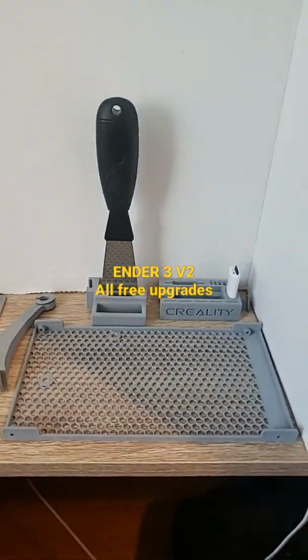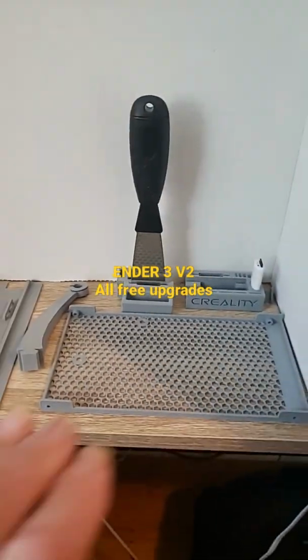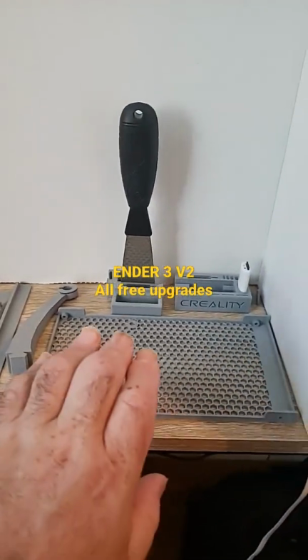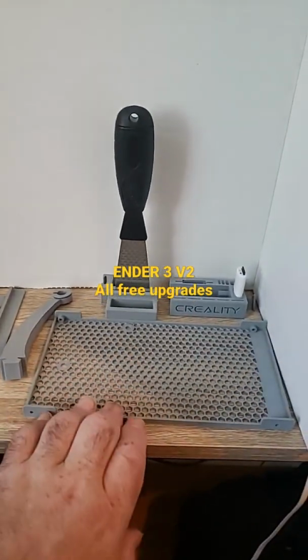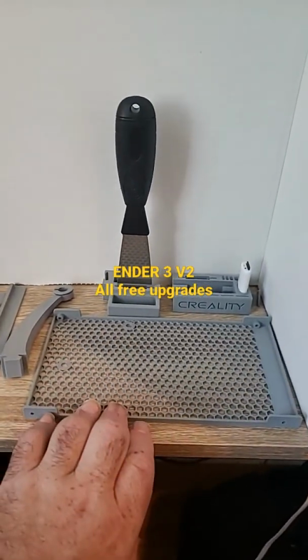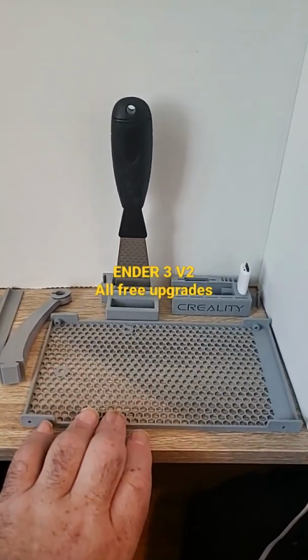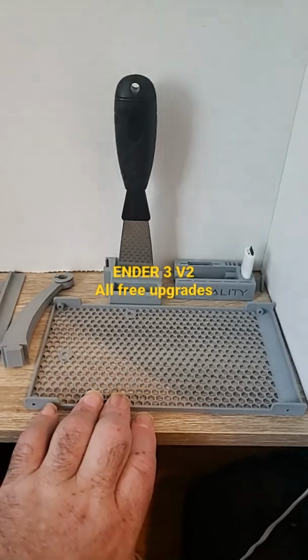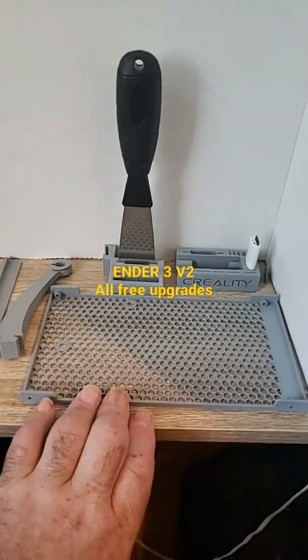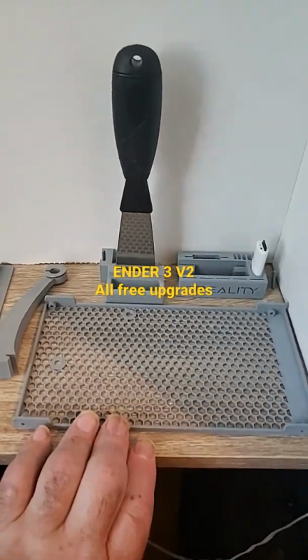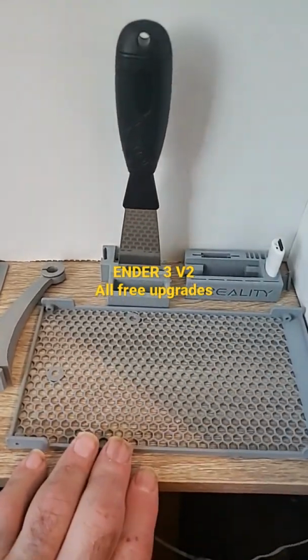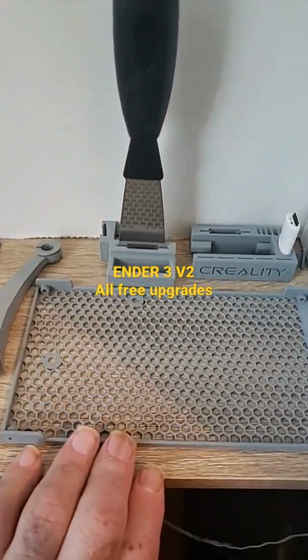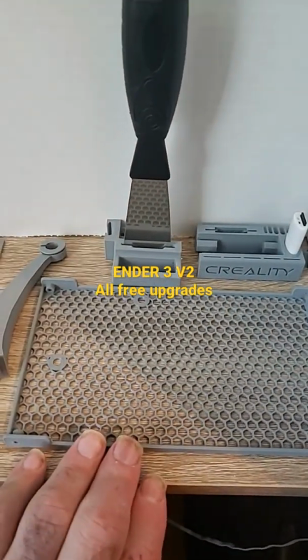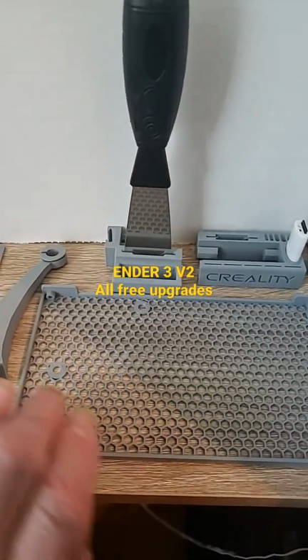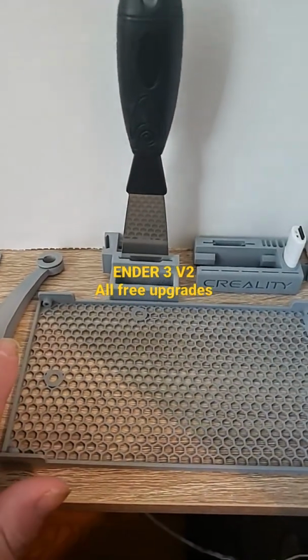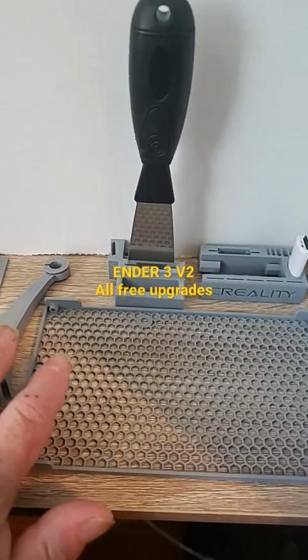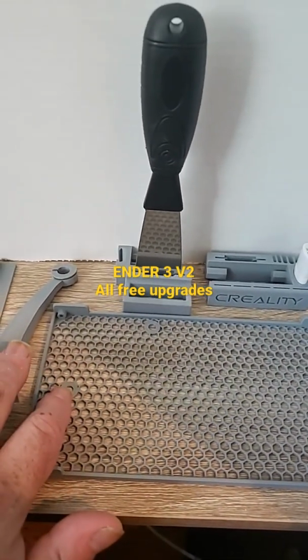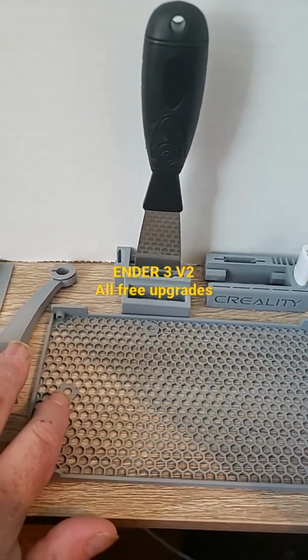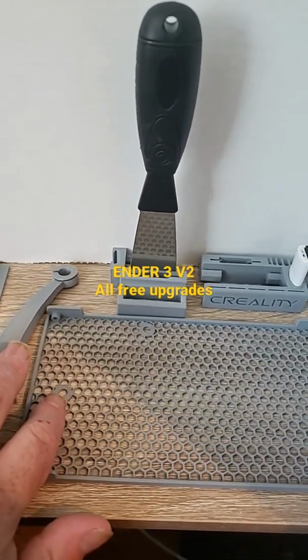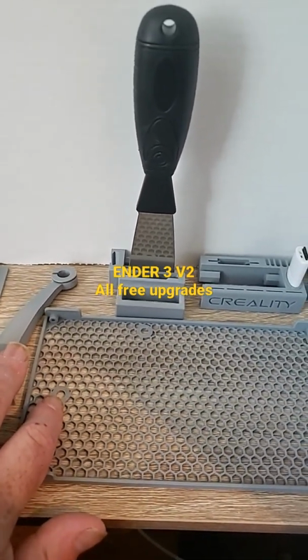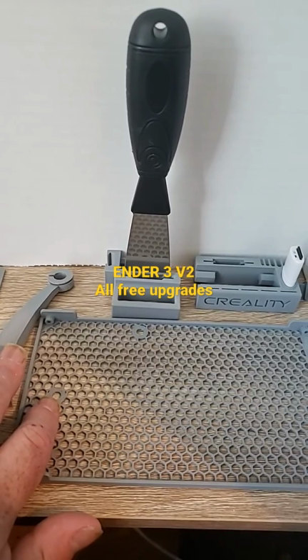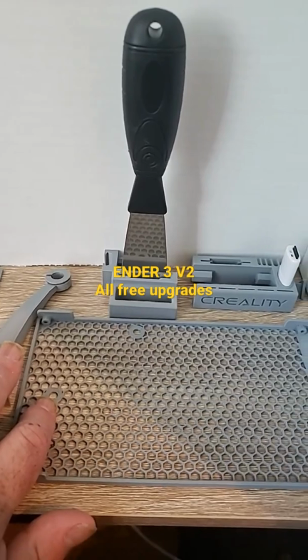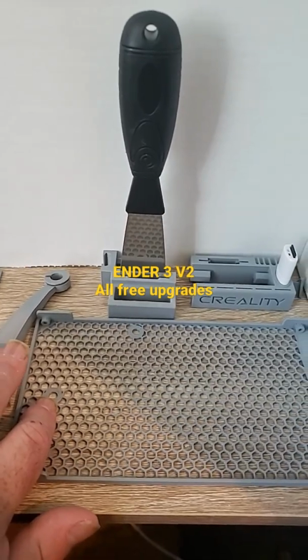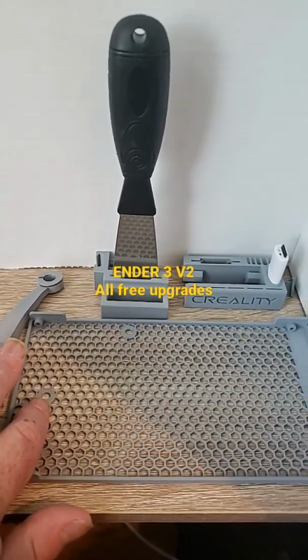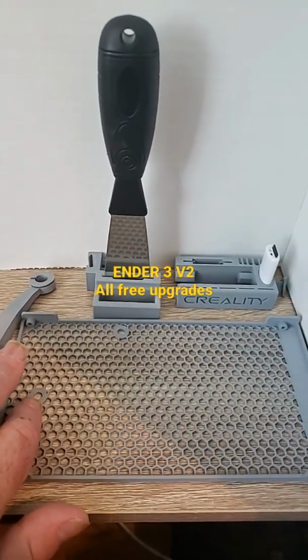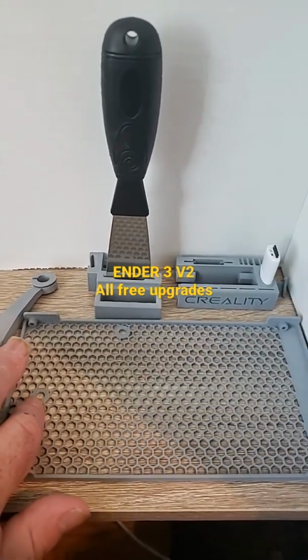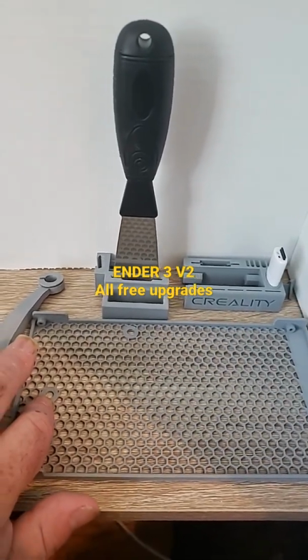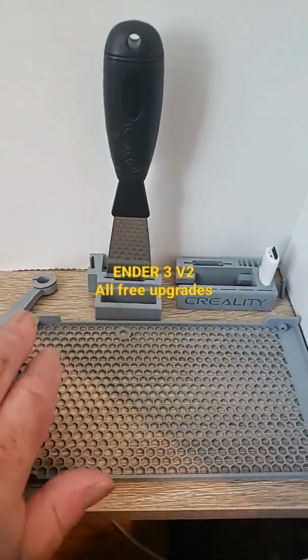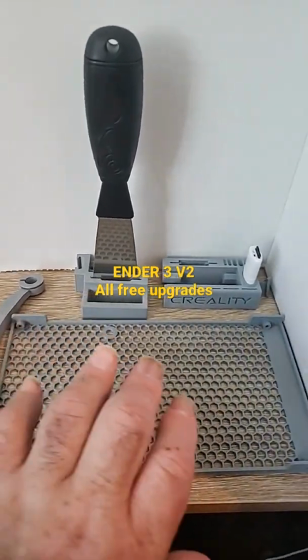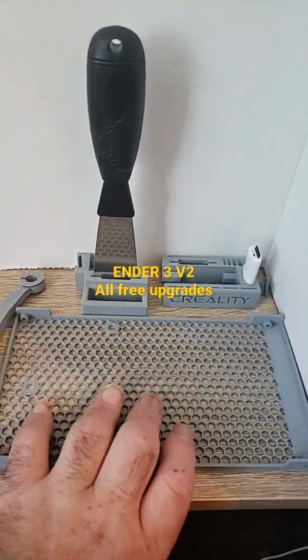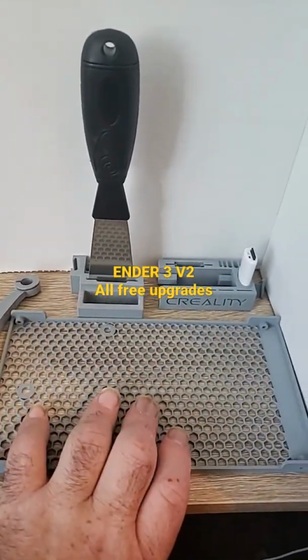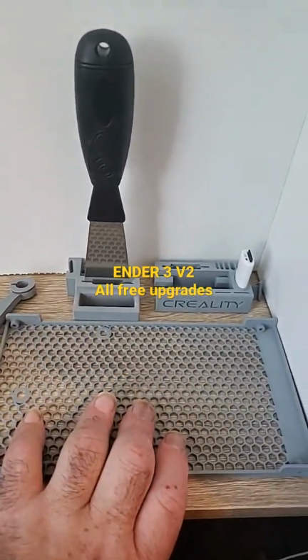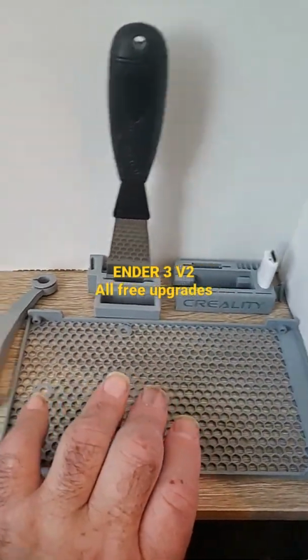This is your new PSU cover, as you can see. Plenty of ventilation. The vent holes are here for the stock fans, so you don't need to change anything there. This is plug-and-play — just screw it in.